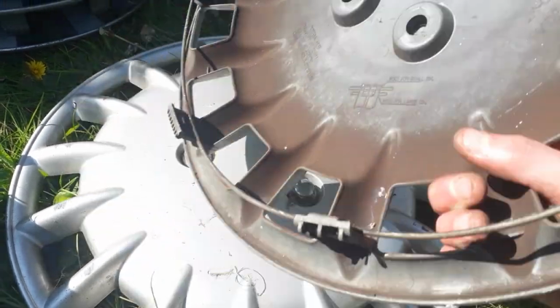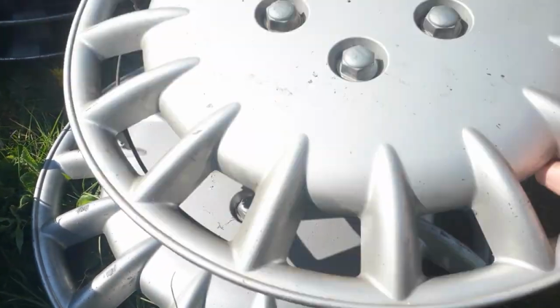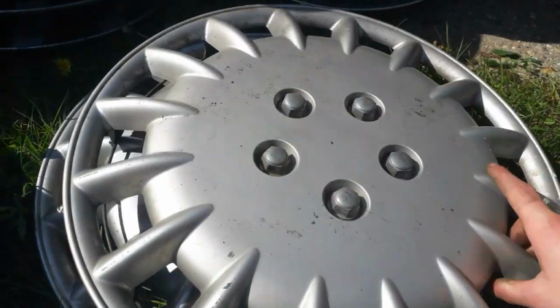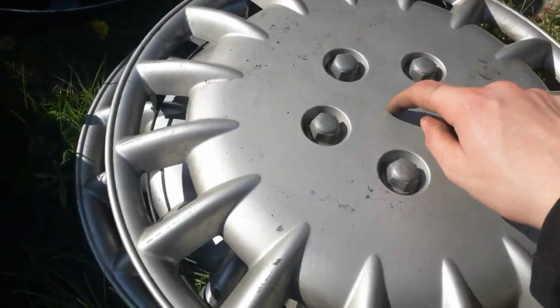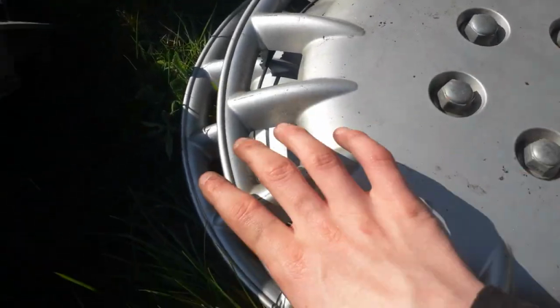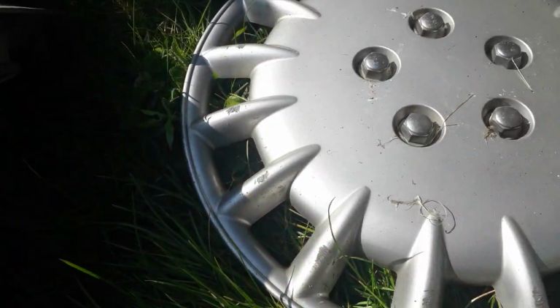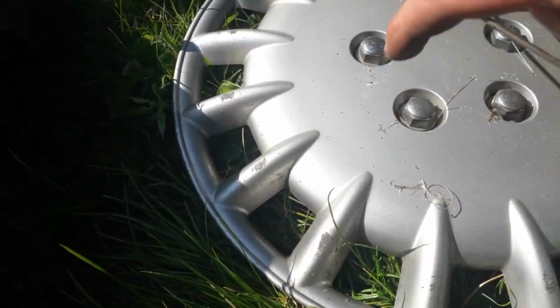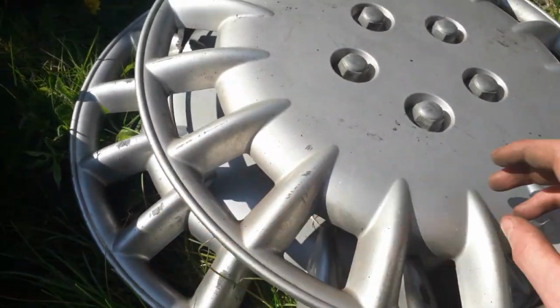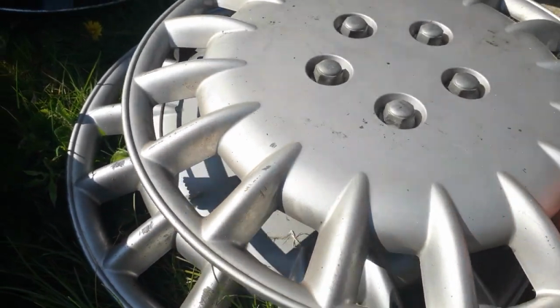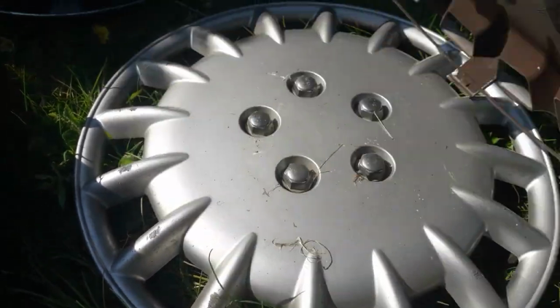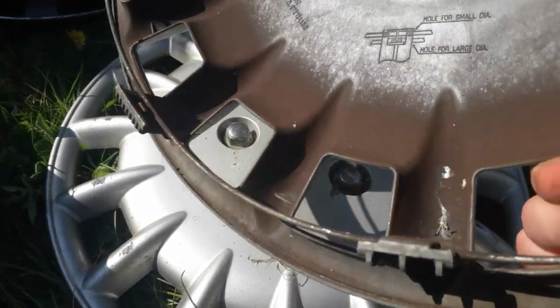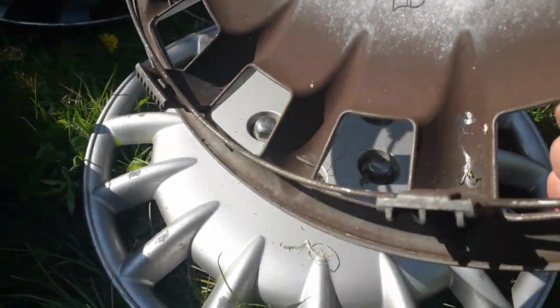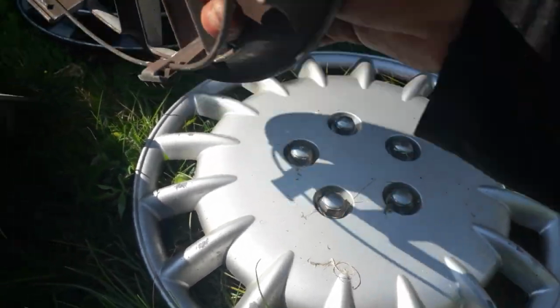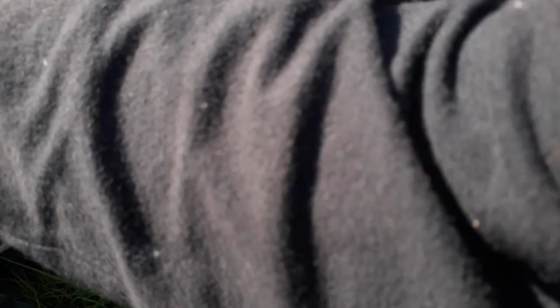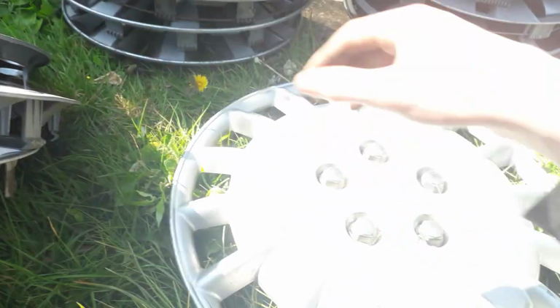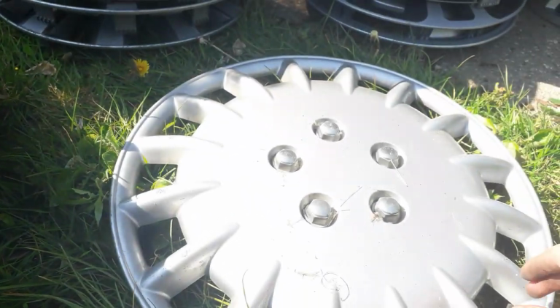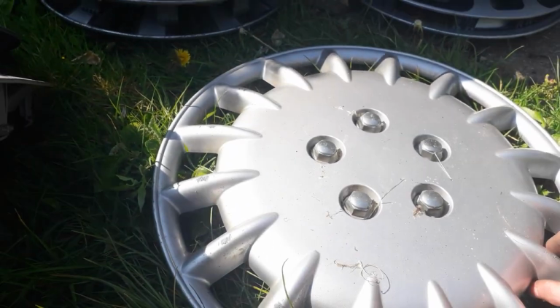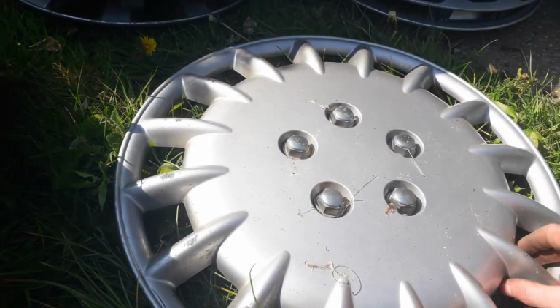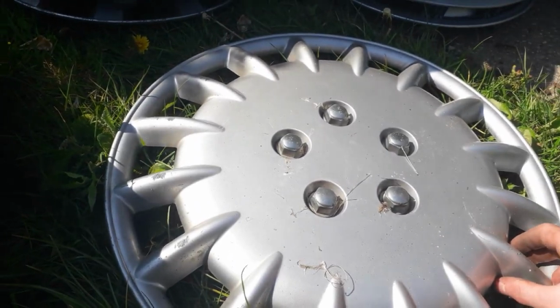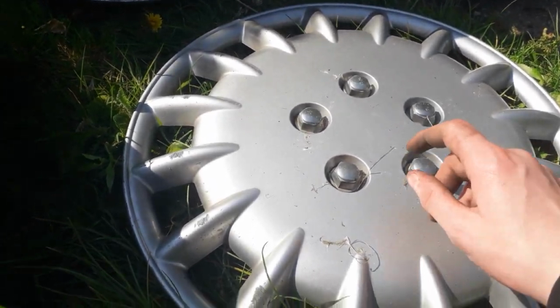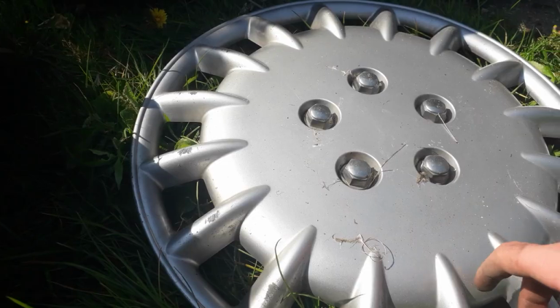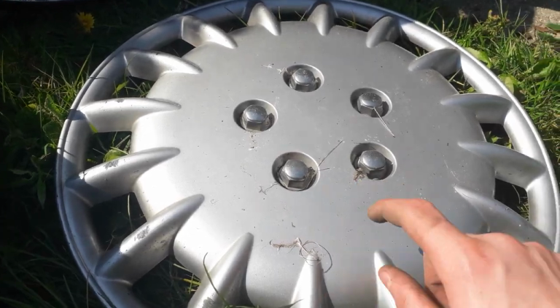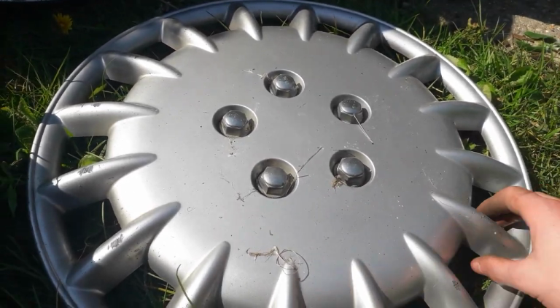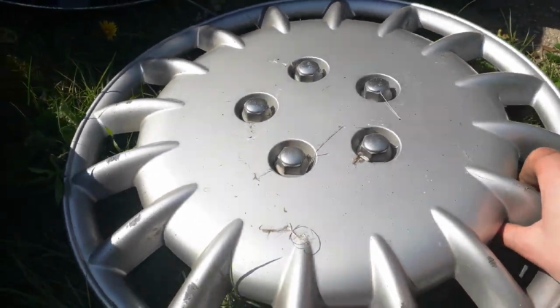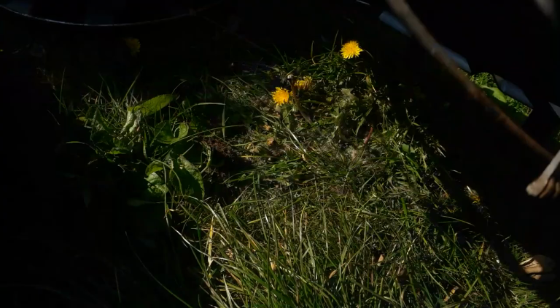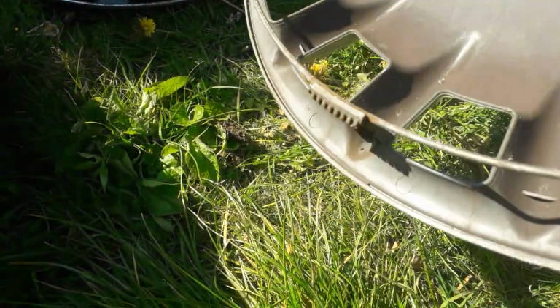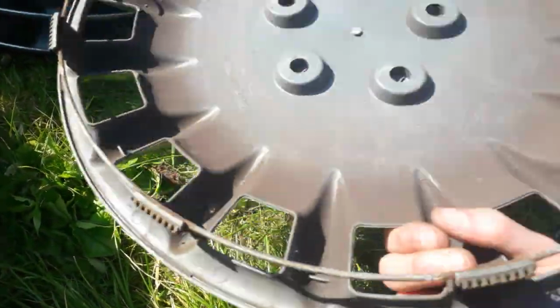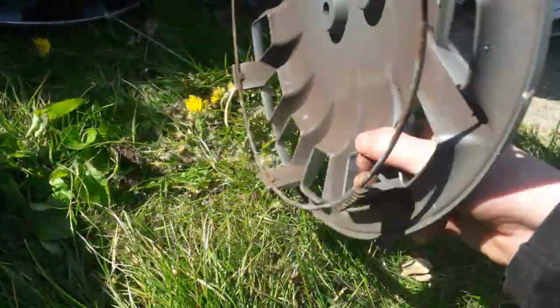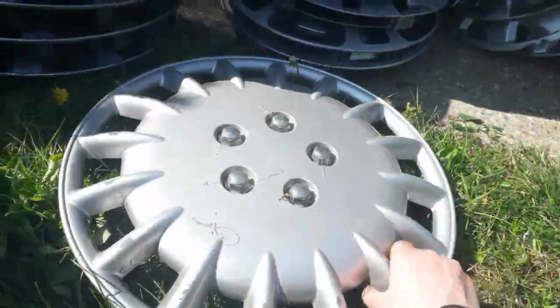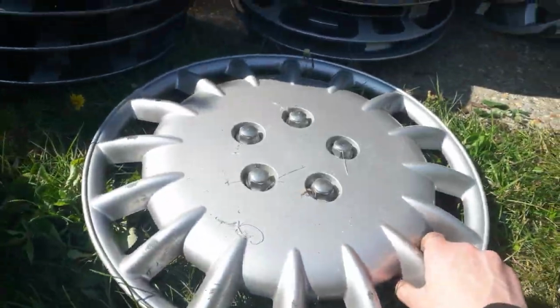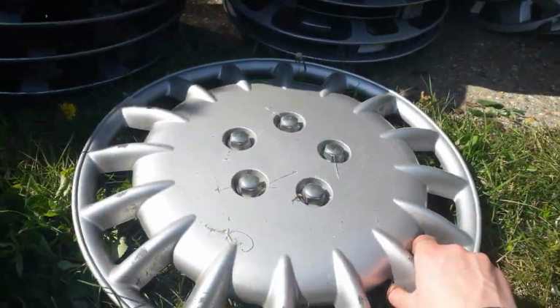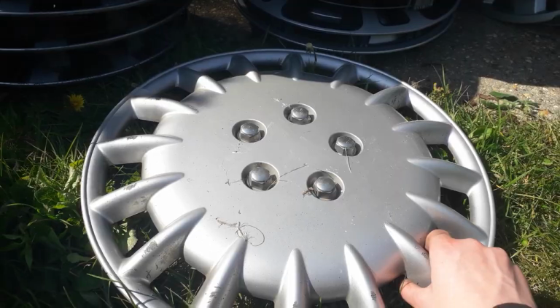But these two I found — they're both 16-inch as well, the same as what my mum's old car was. So if she still had that car and had those hubcaps on, I'd put one of these on. Yeah, I'm not too fussed on the design, I don't like them much.